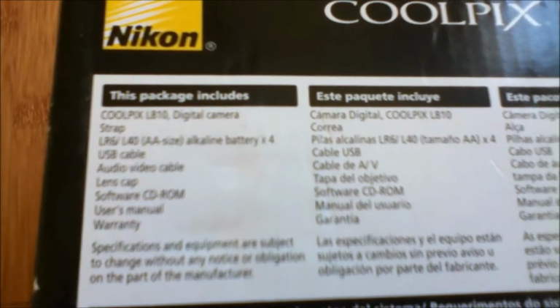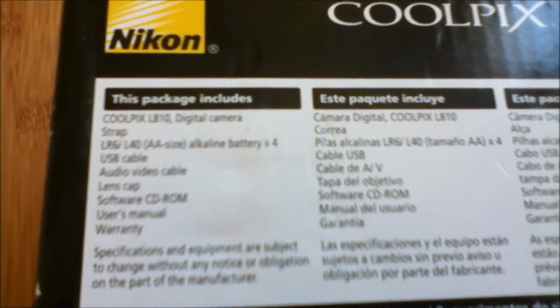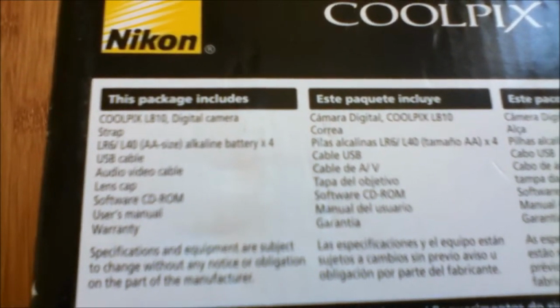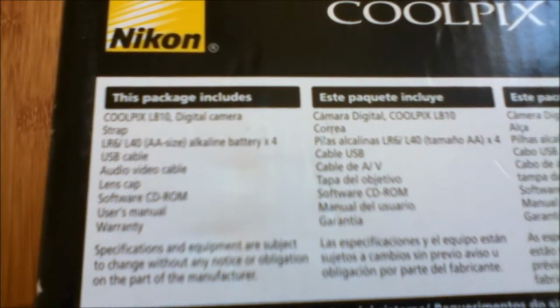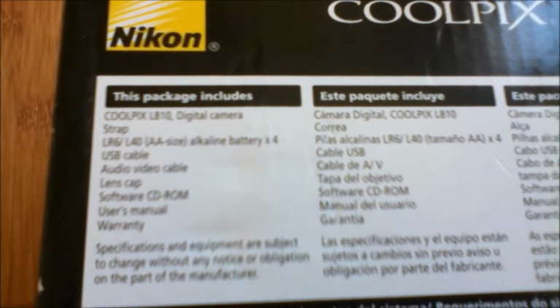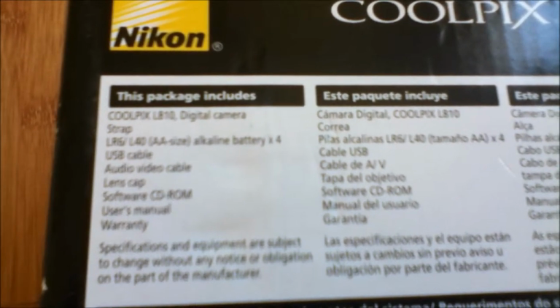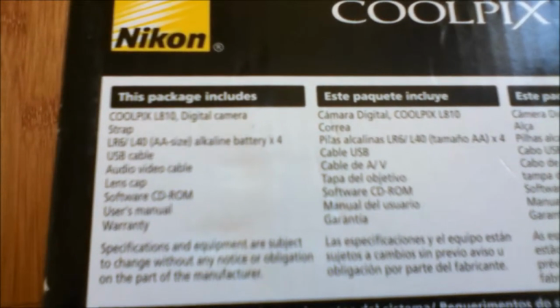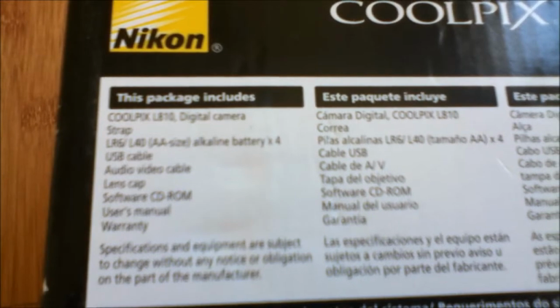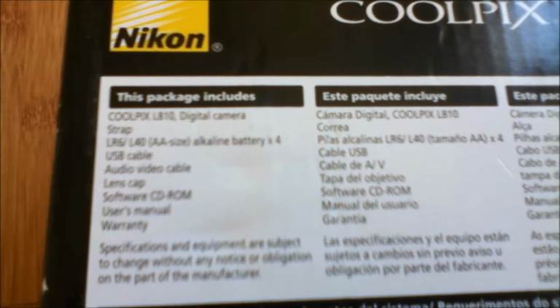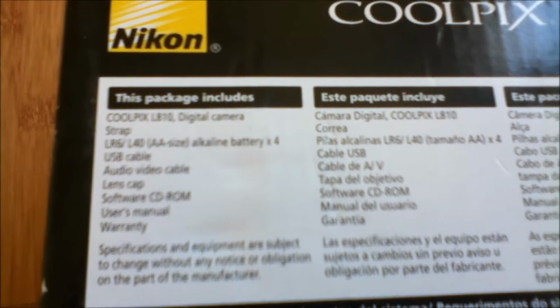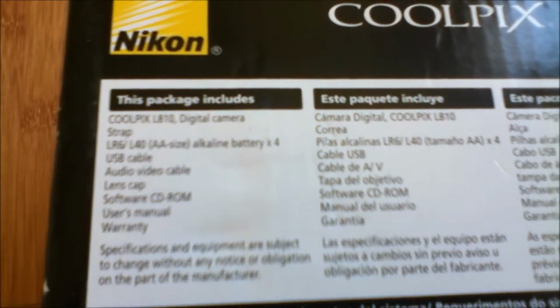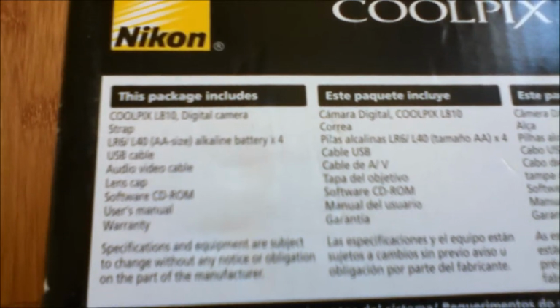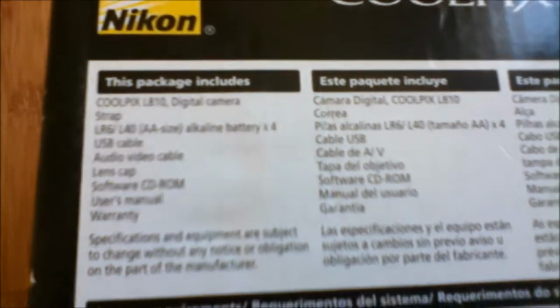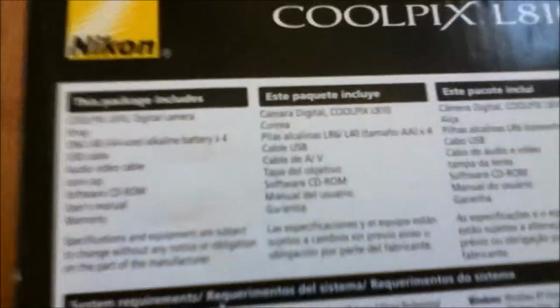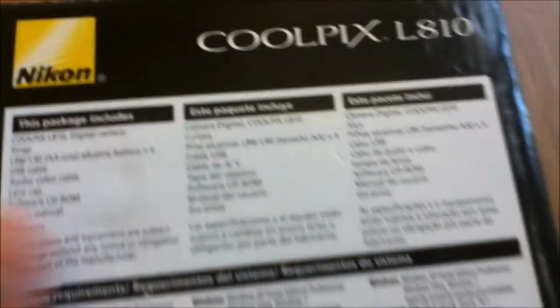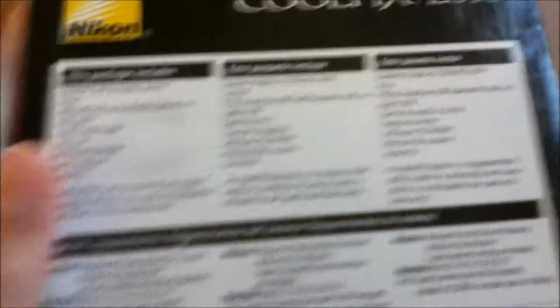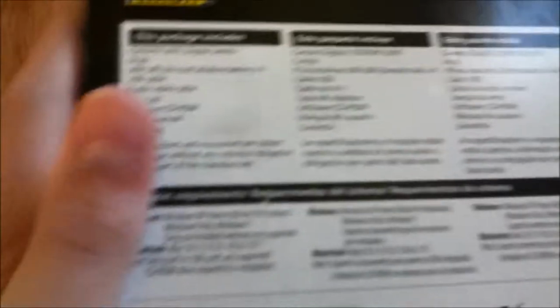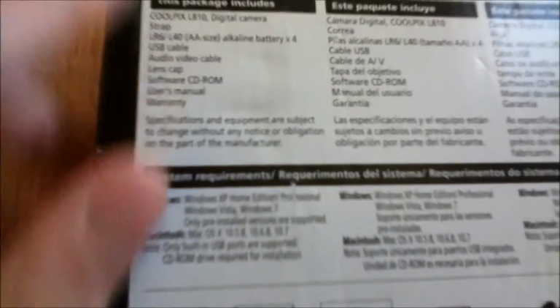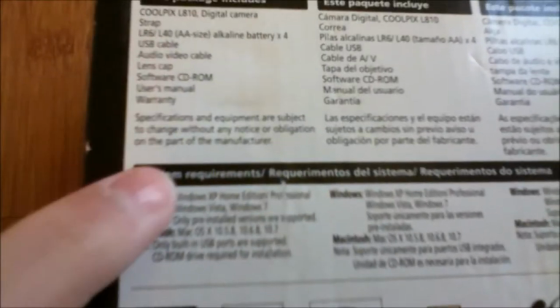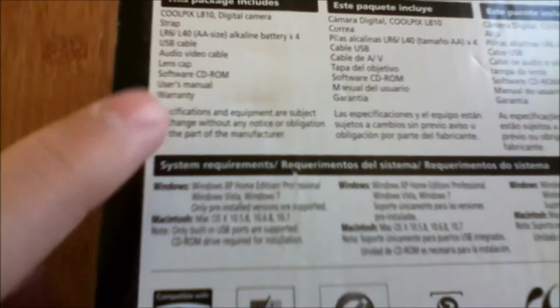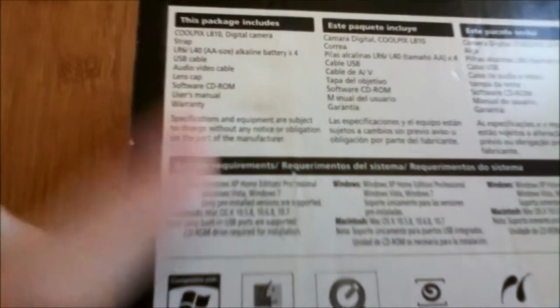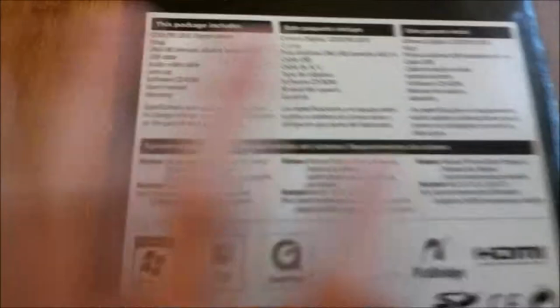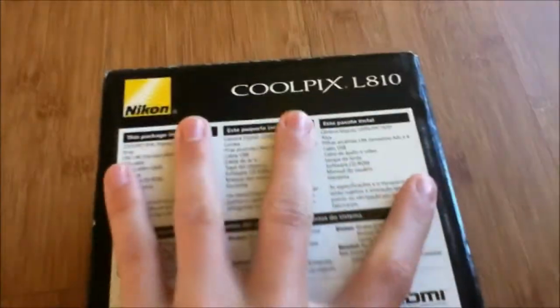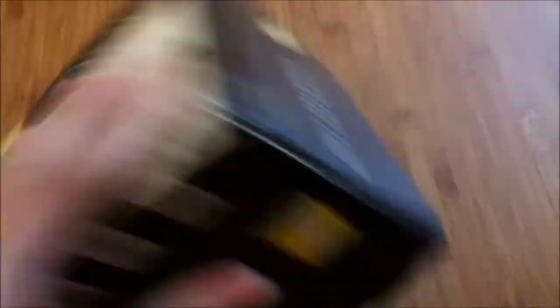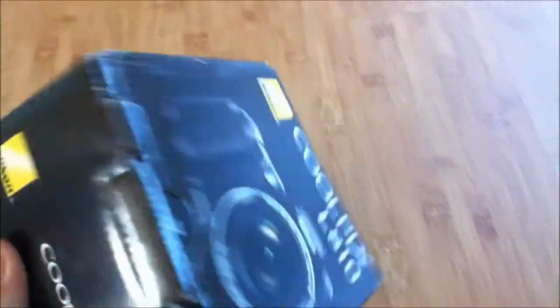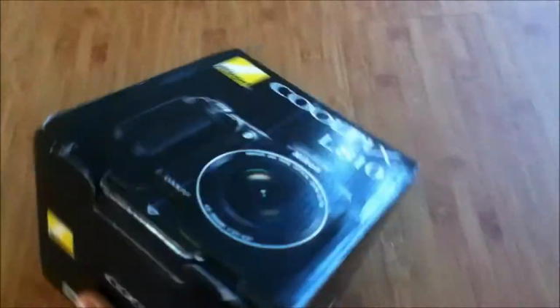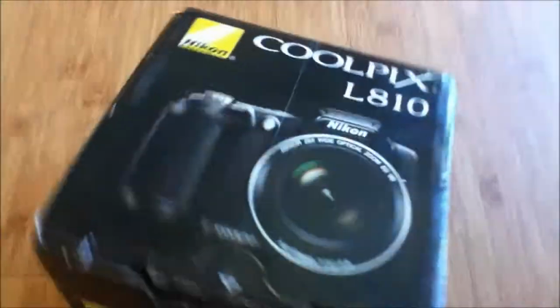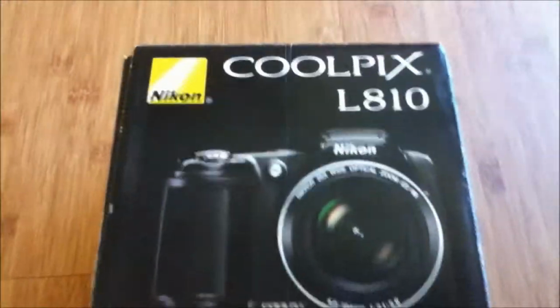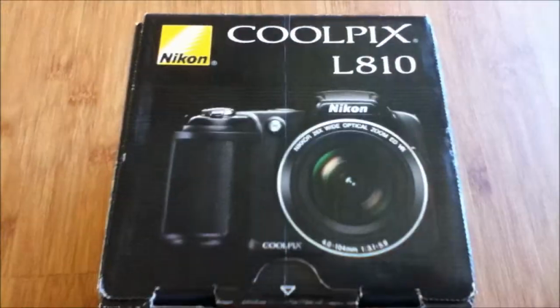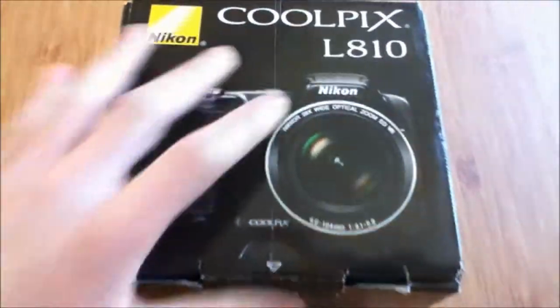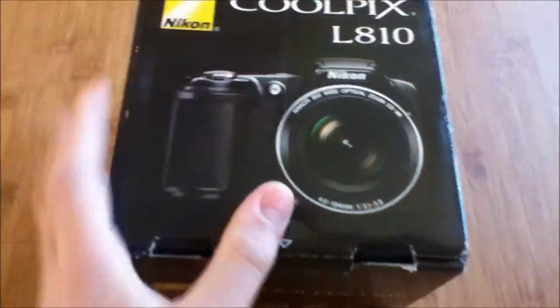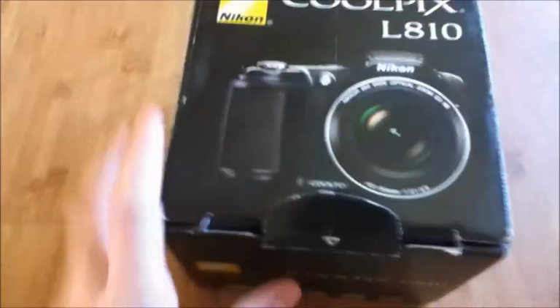Also included are a USB cable, audio video cable, lens cap, software CD, user manual, and warranty. It's compatible with Windows and Mac. So let's go ahead and open this up.